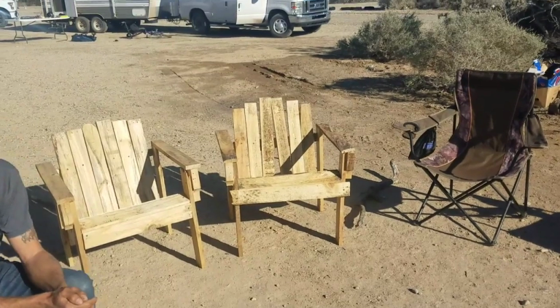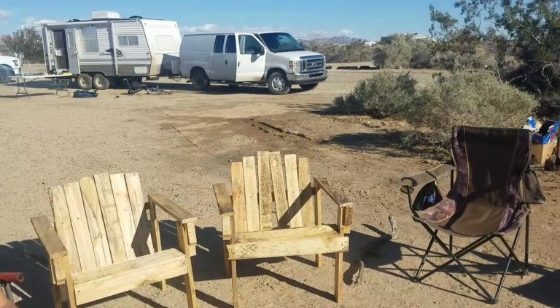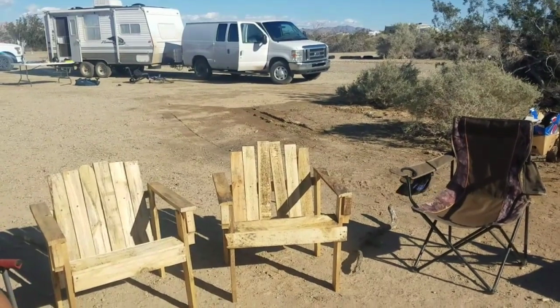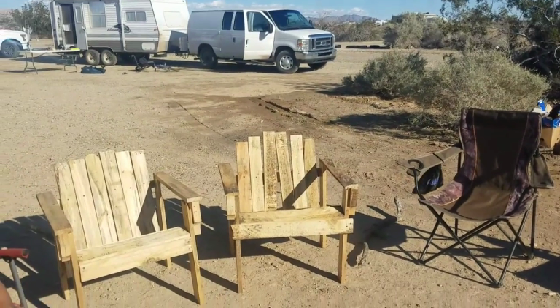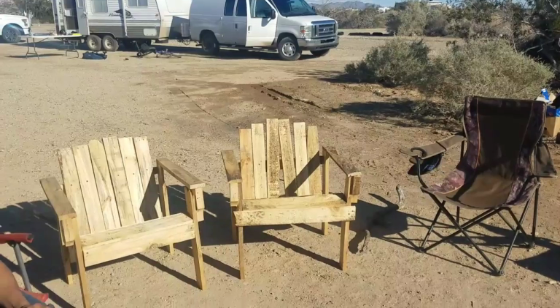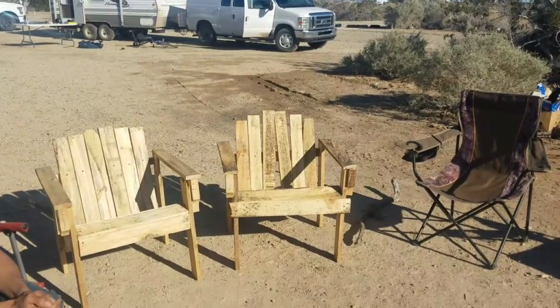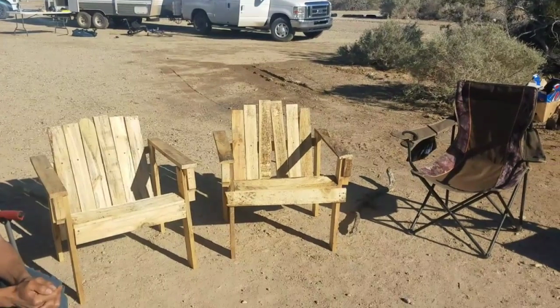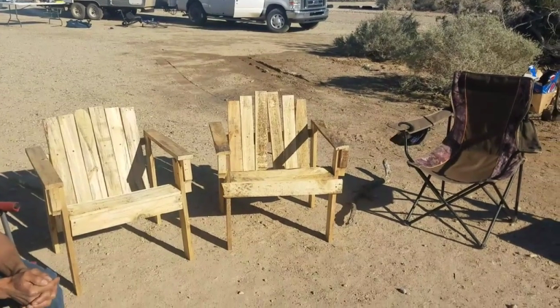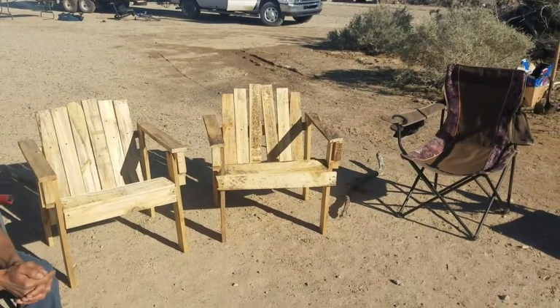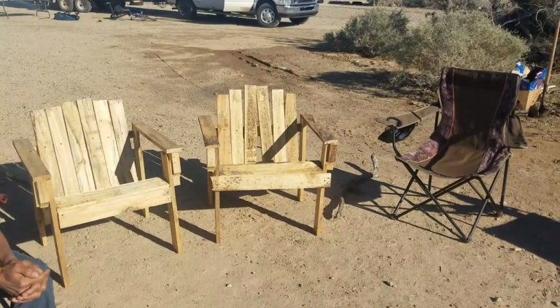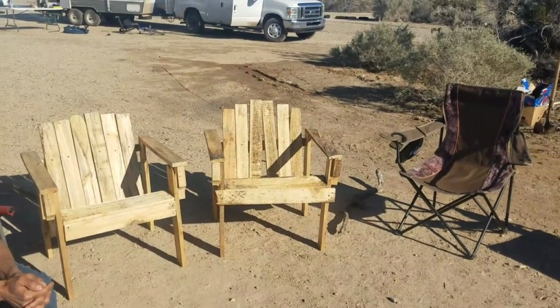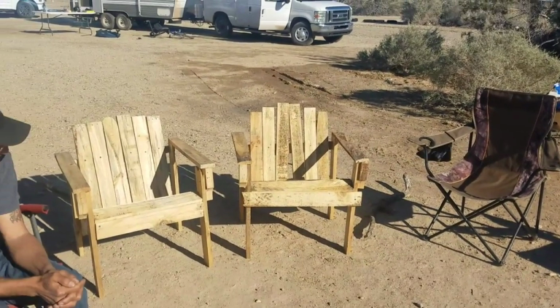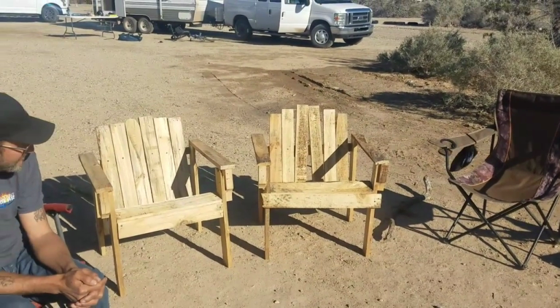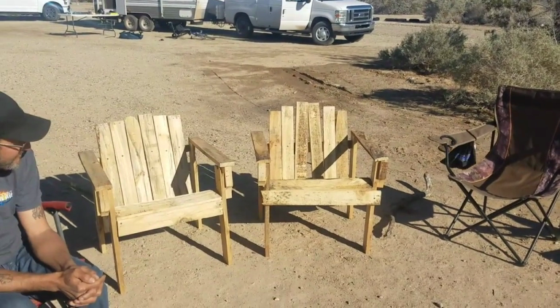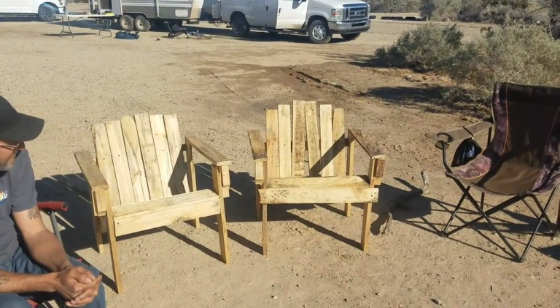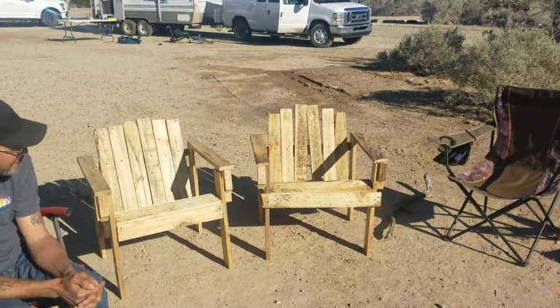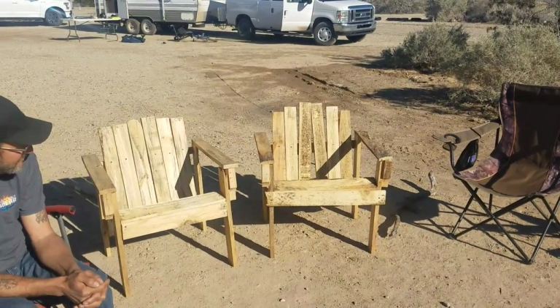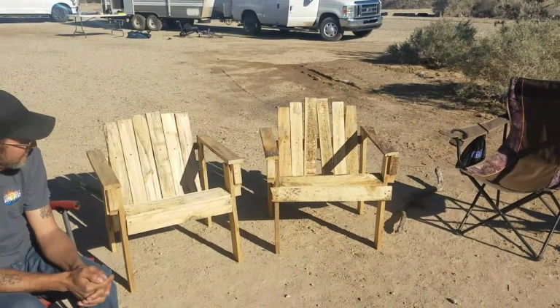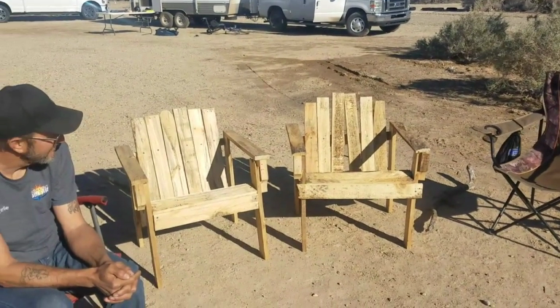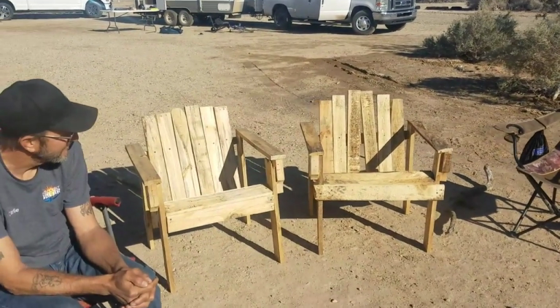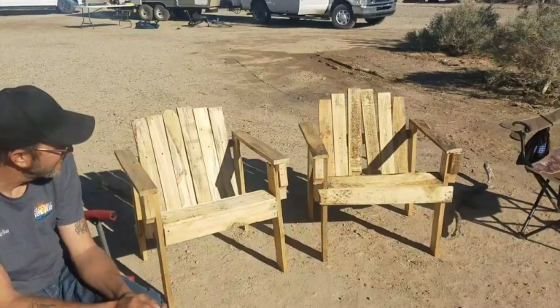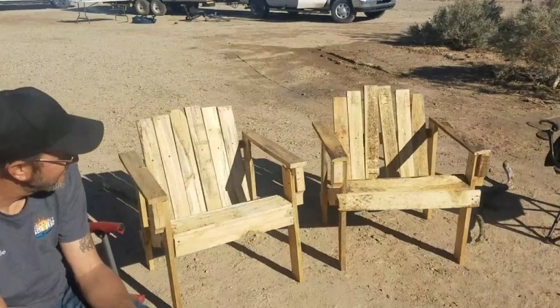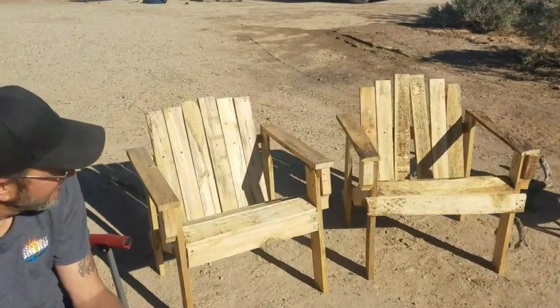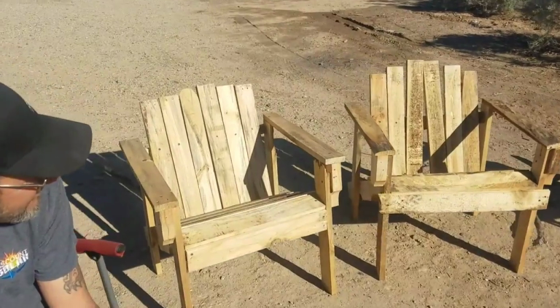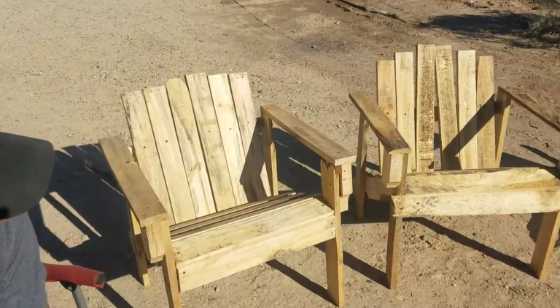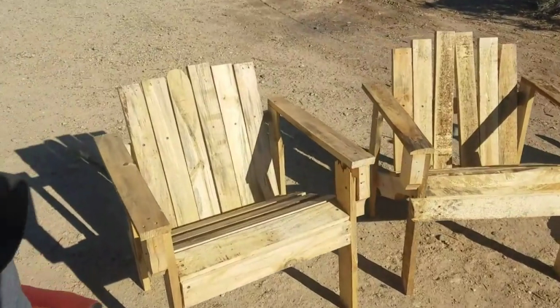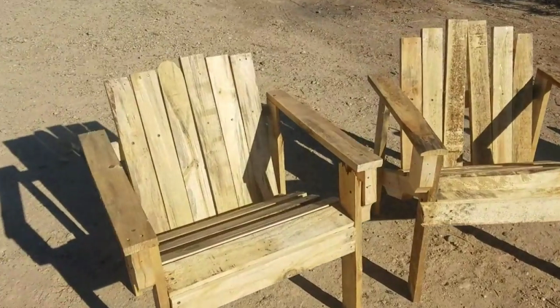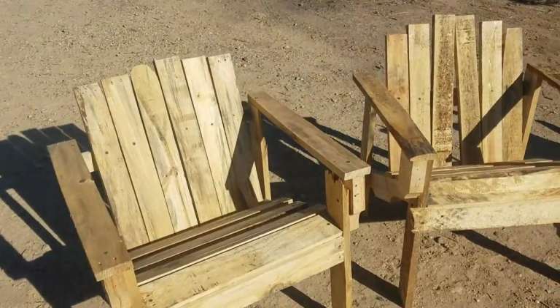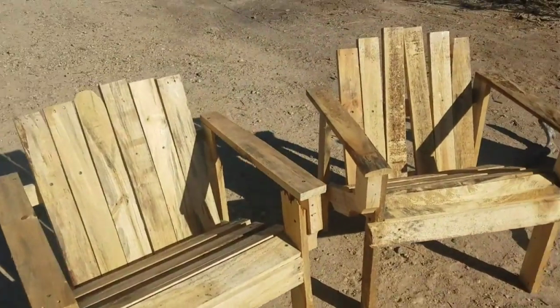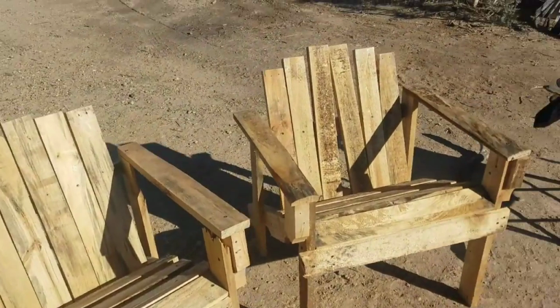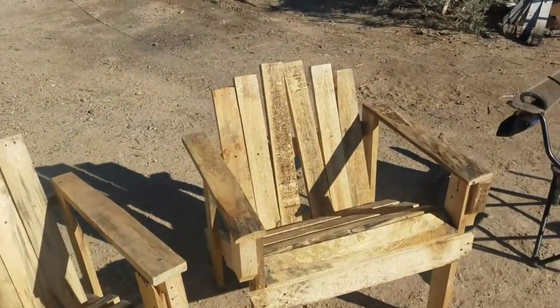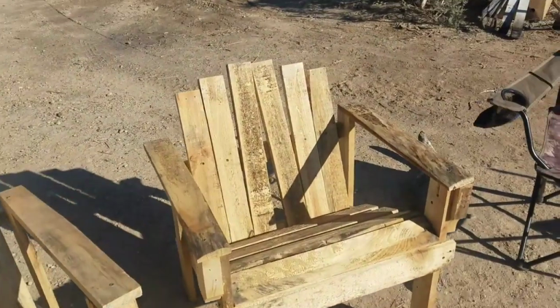These are the chairs that Ross made today out of pallets. I told you I would show you the before and look at the after. These are so great. This was his first one and this is the second one.